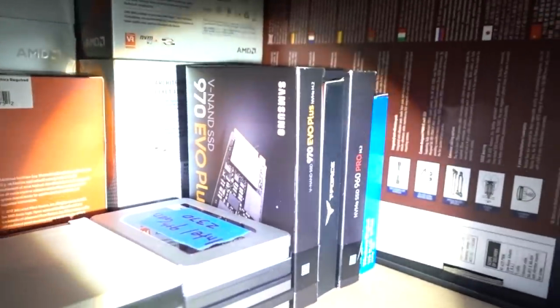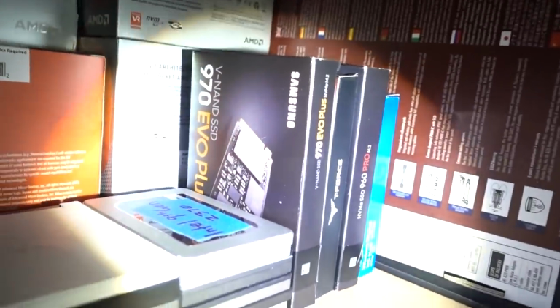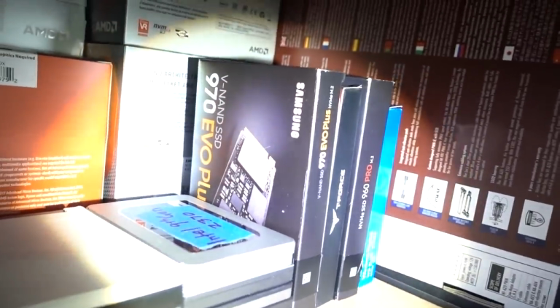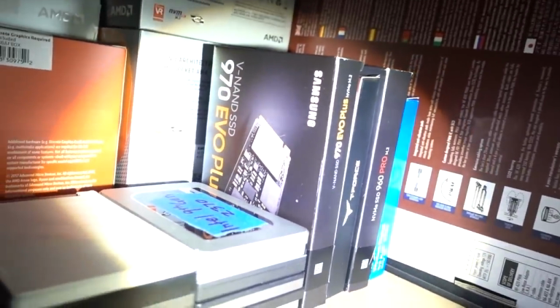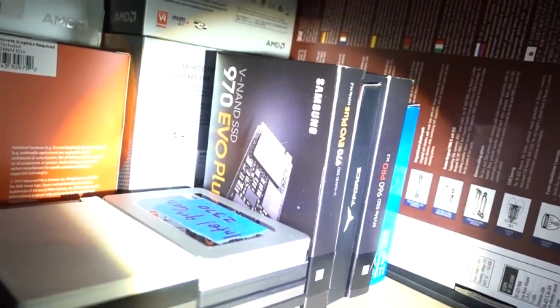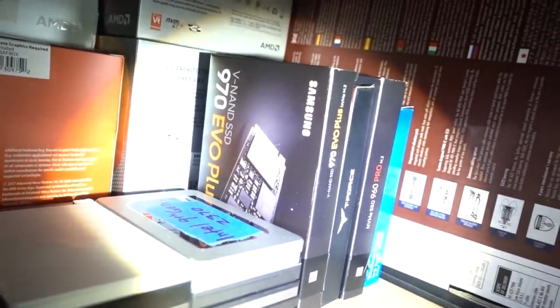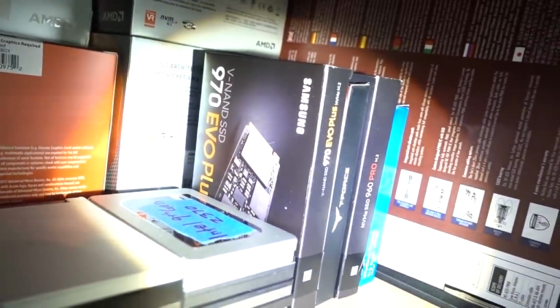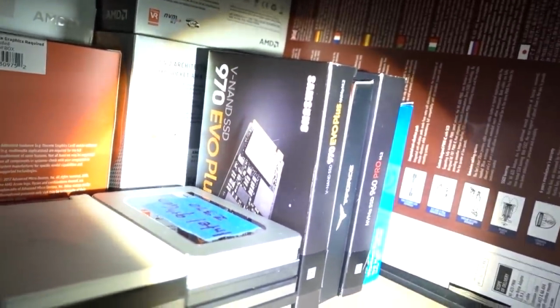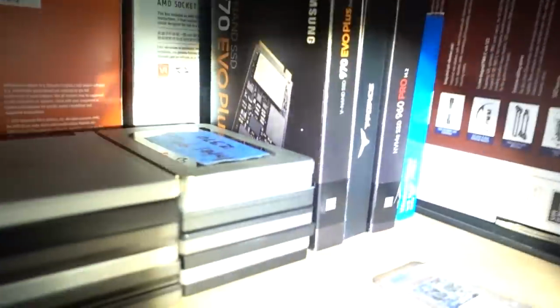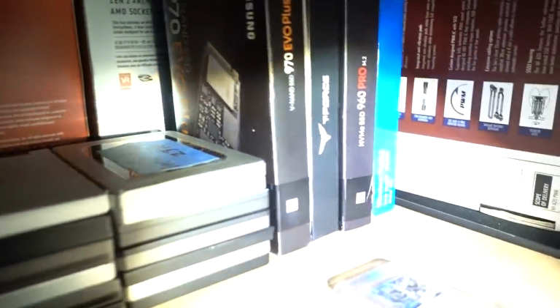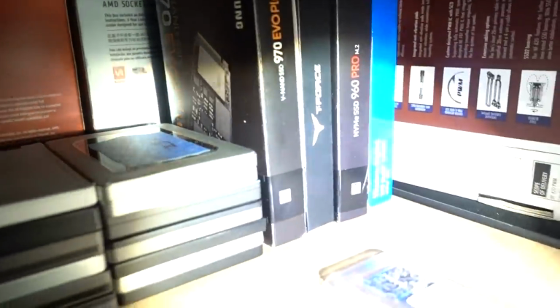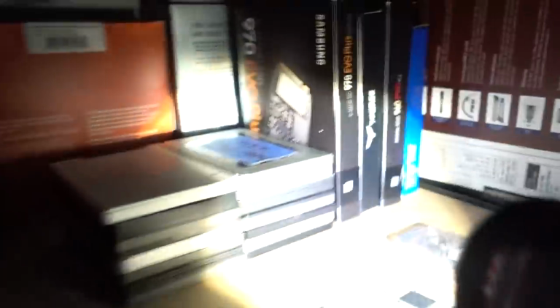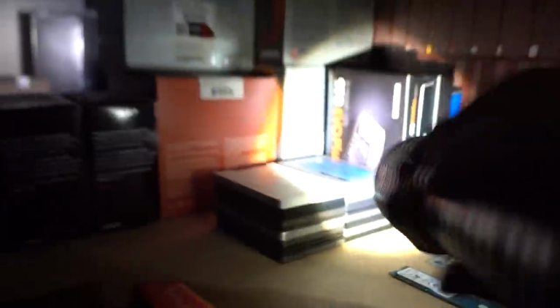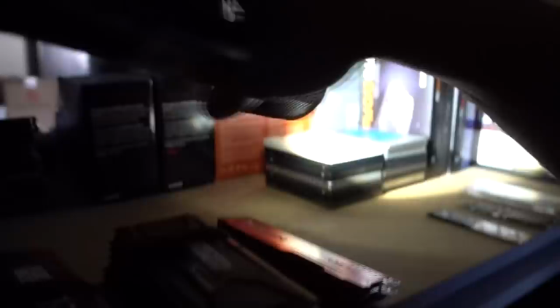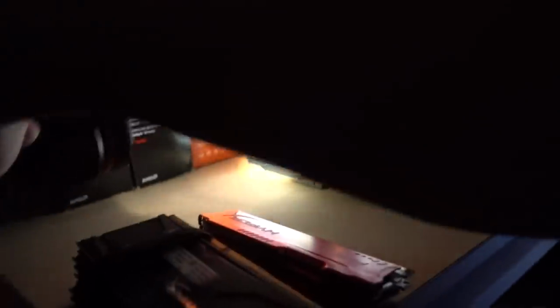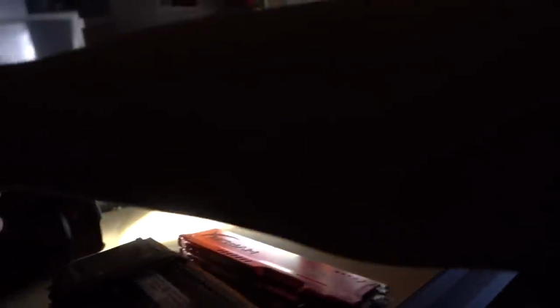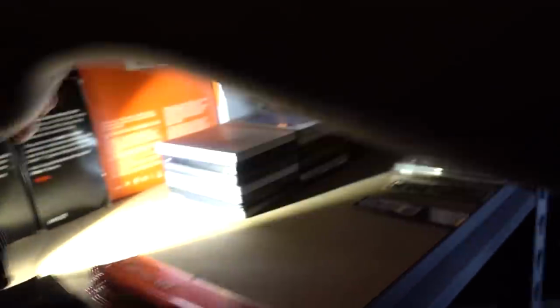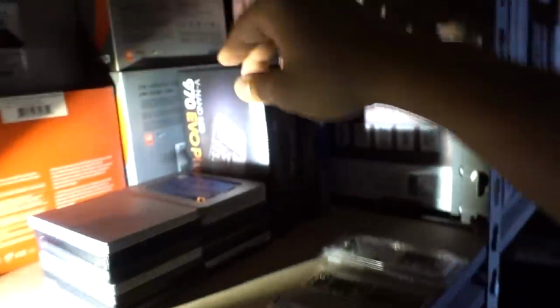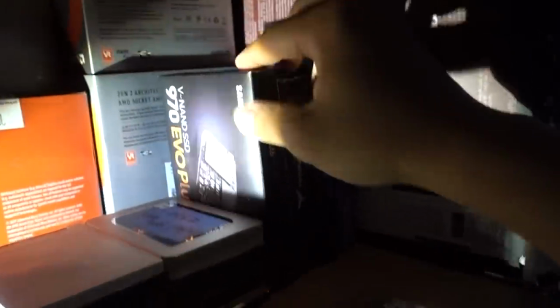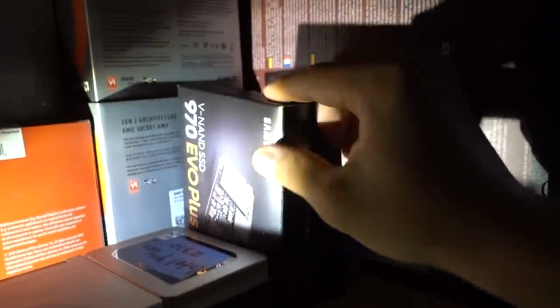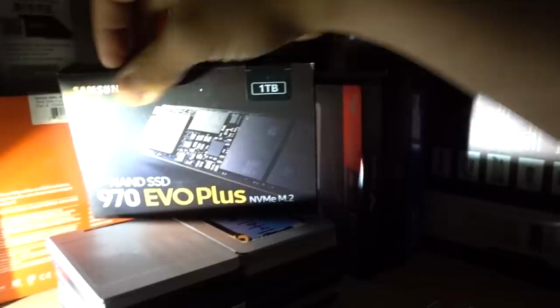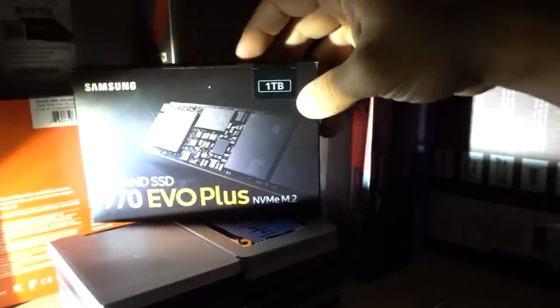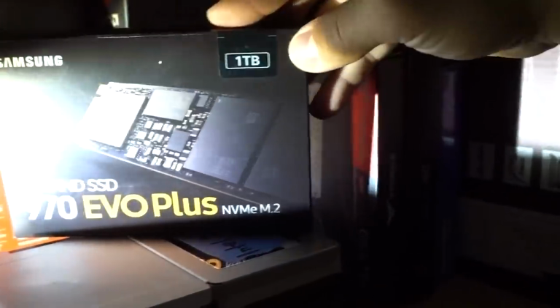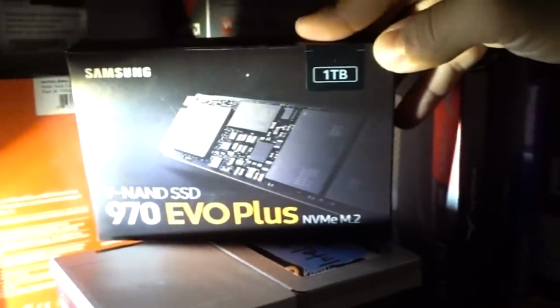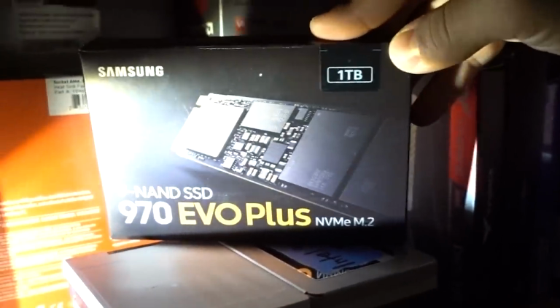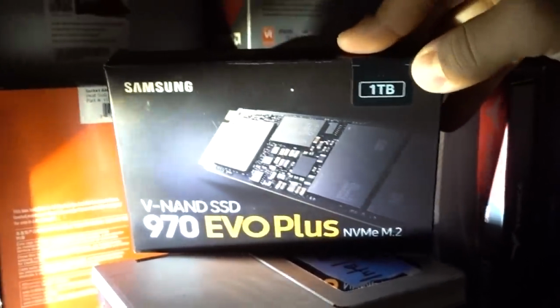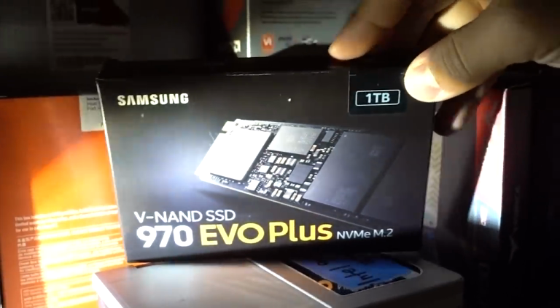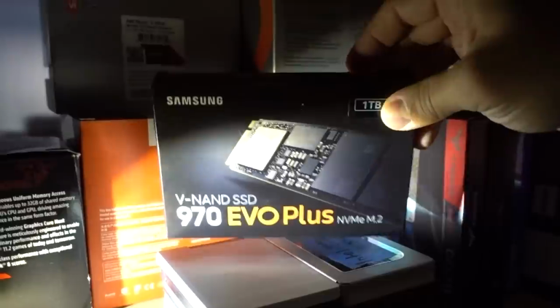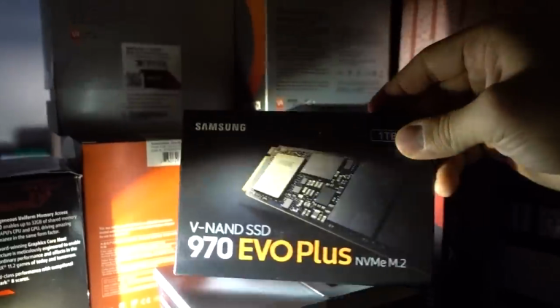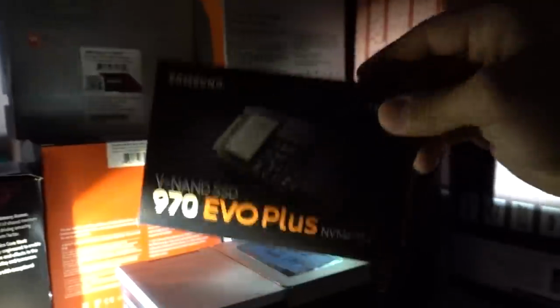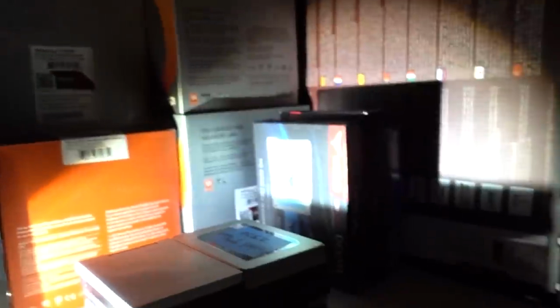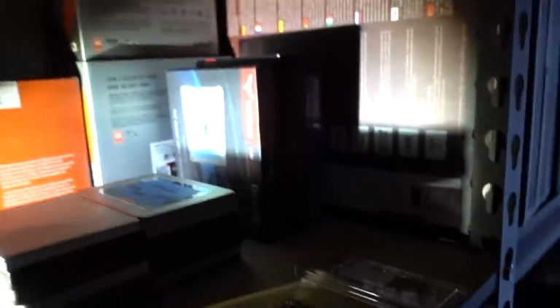Oh, look at this — a 970 EVO Plus. What's the capacity? One terabyte! Hell yeah, let's just do this one.